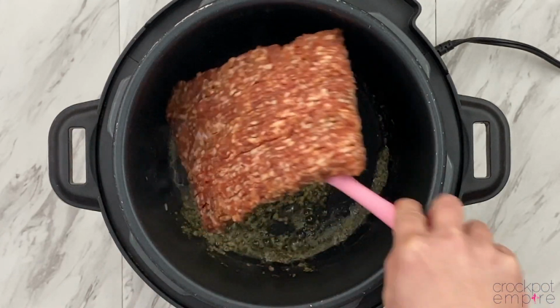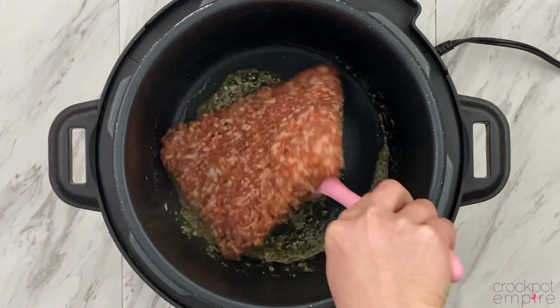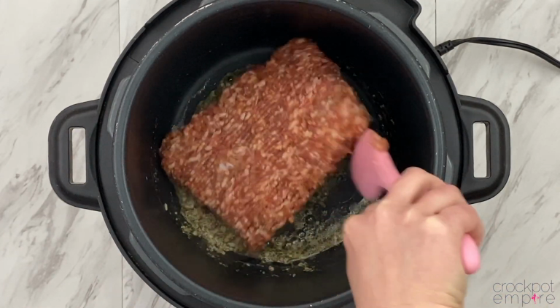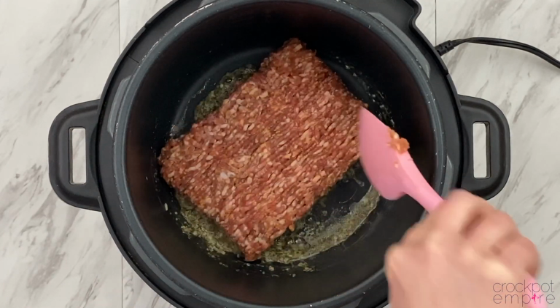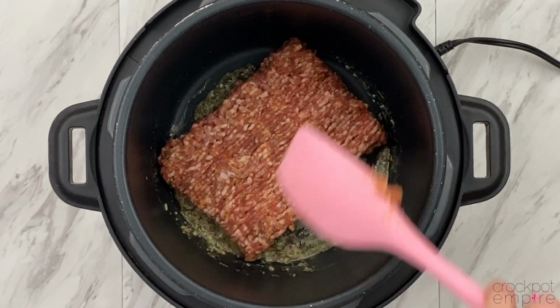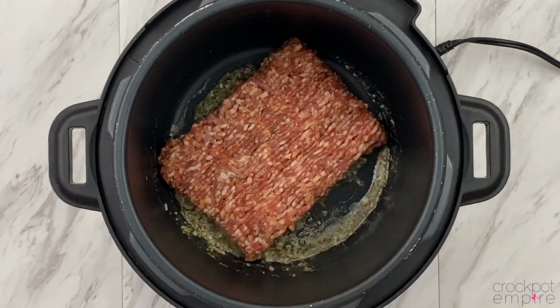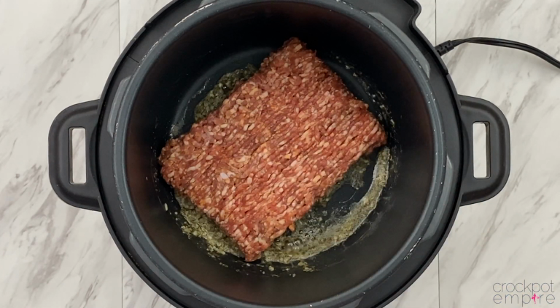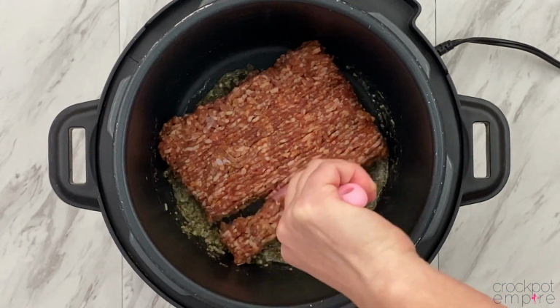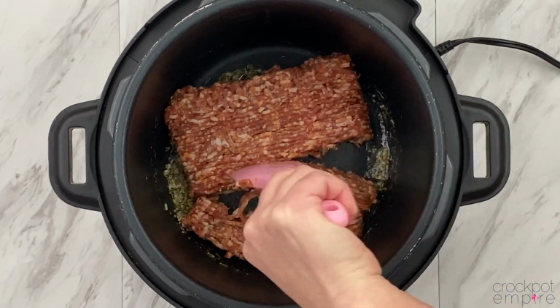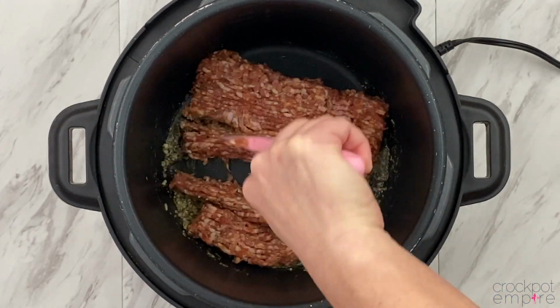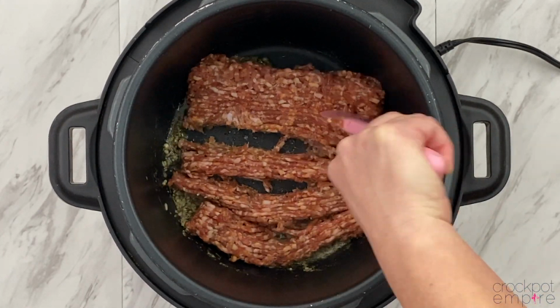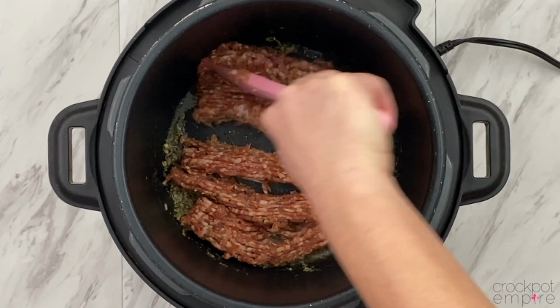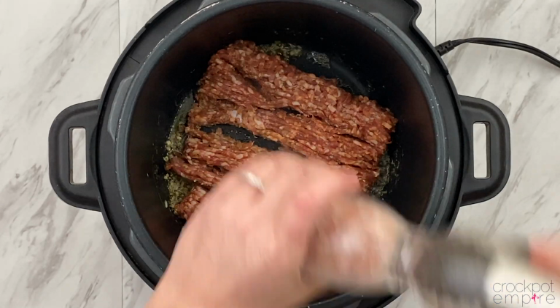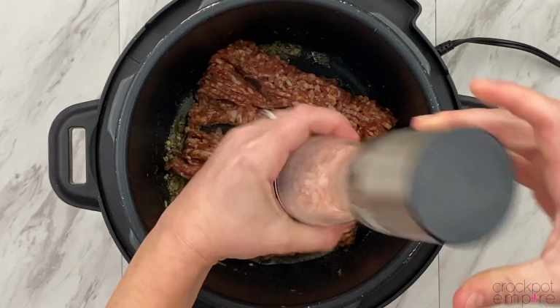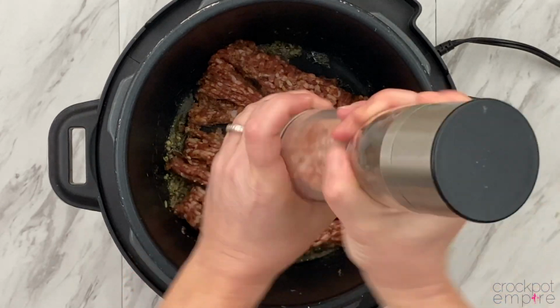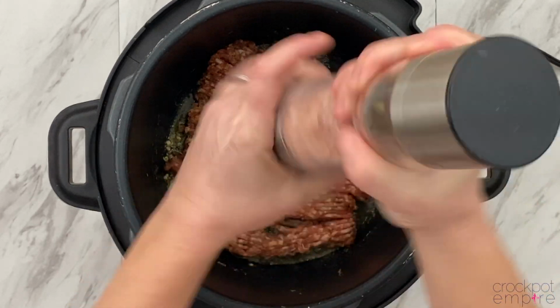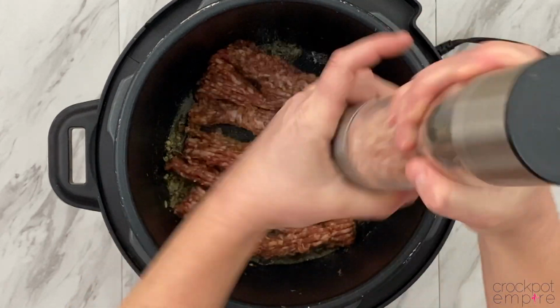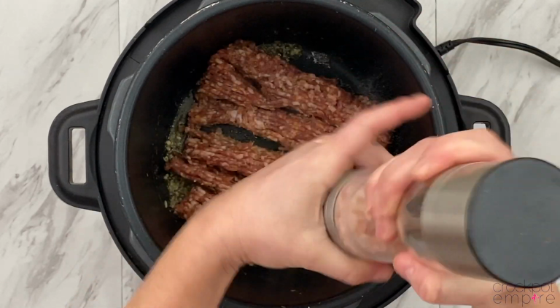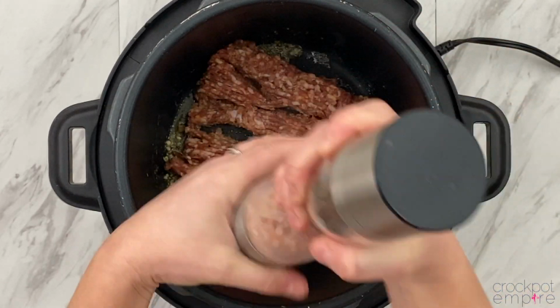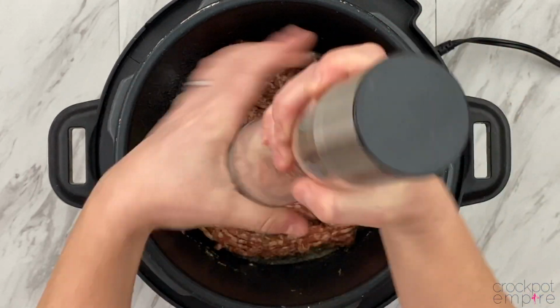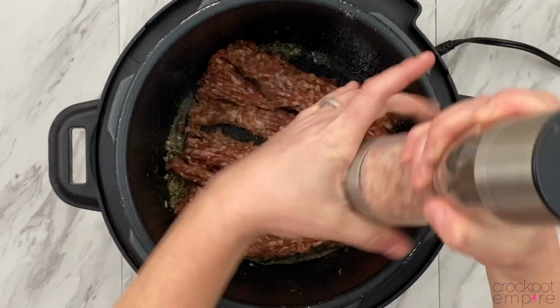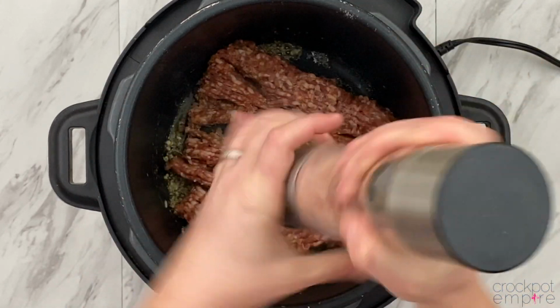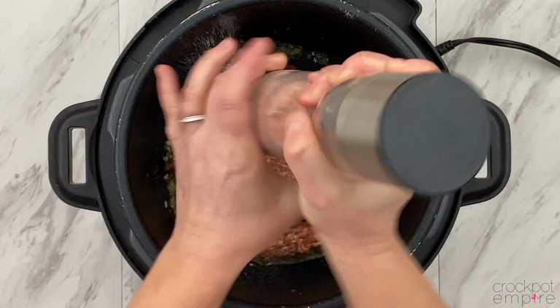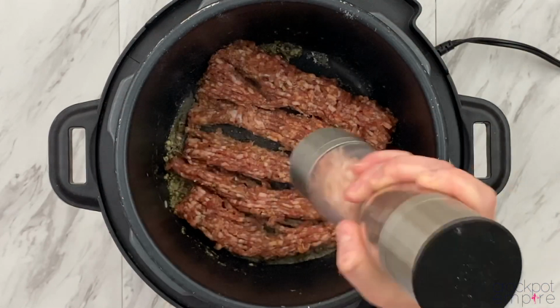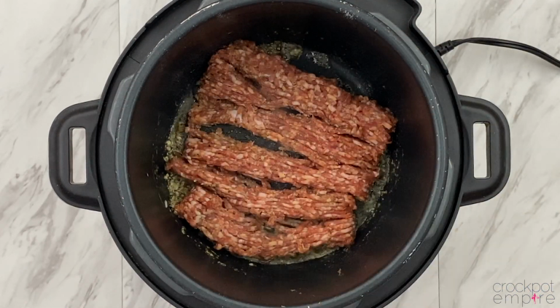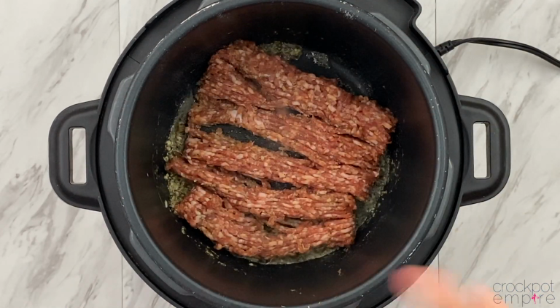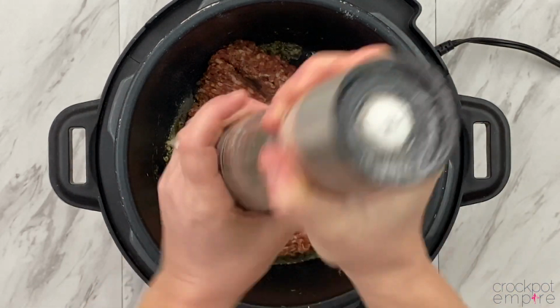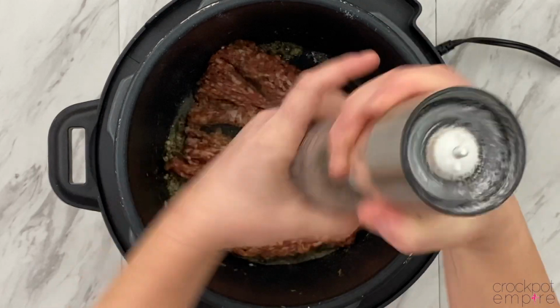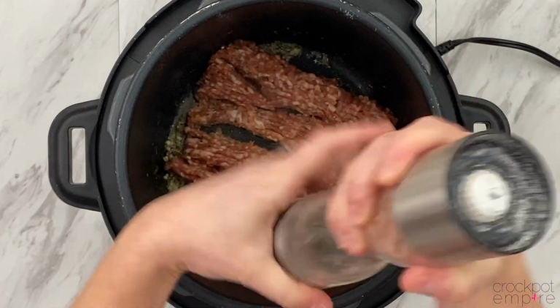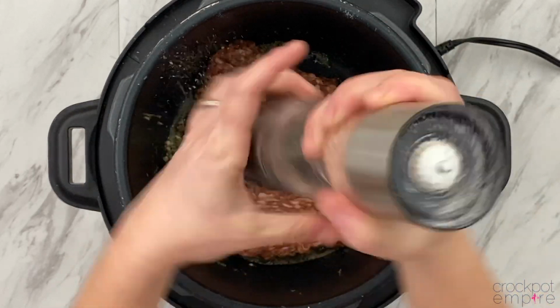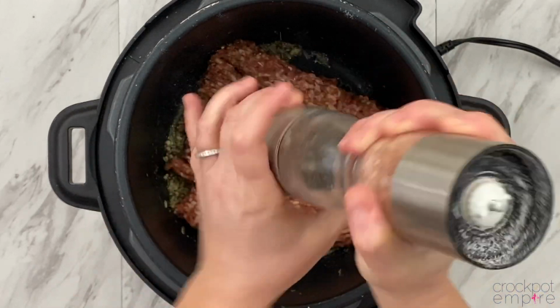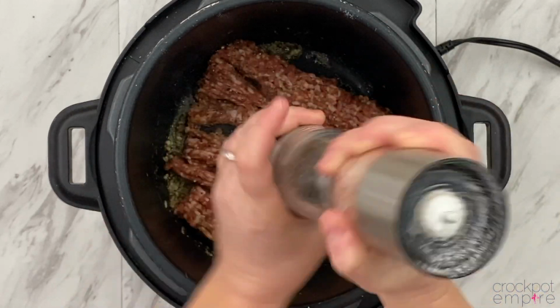Then we'll add our Italian sausage. We'll start breaking that up a little bit, give it a generous seasoning of salt and pepper, and then we'll let it cook through until it's no longer pink.